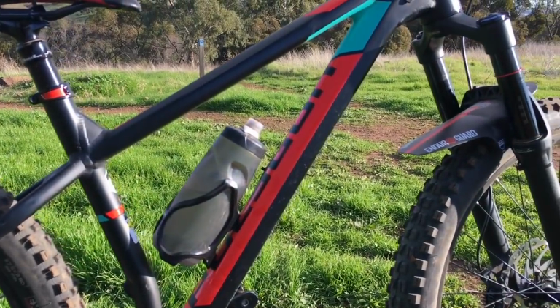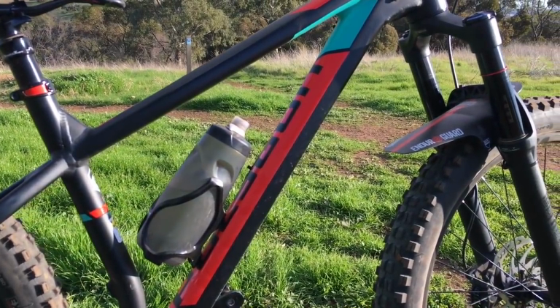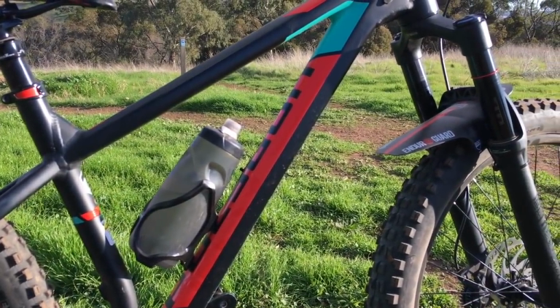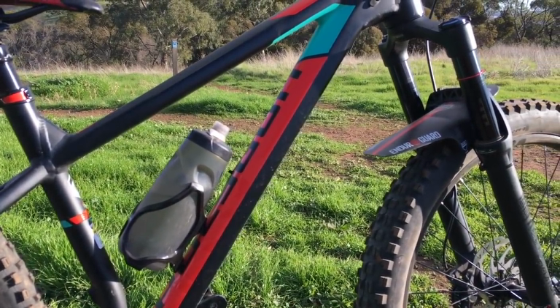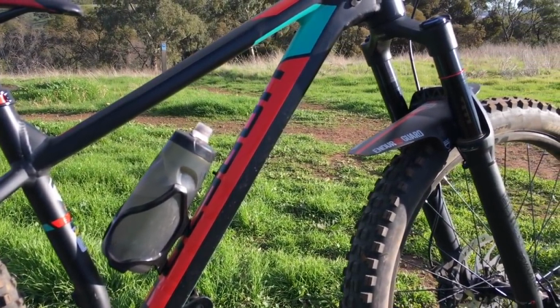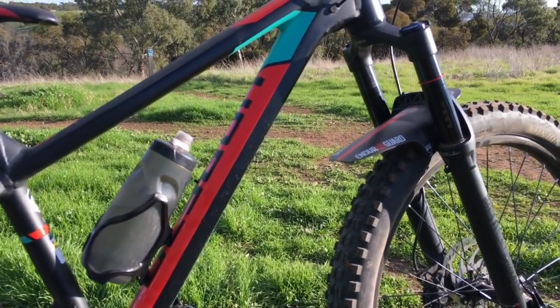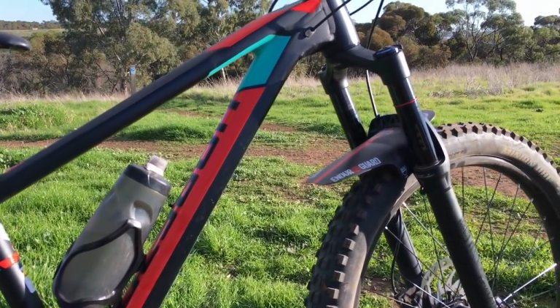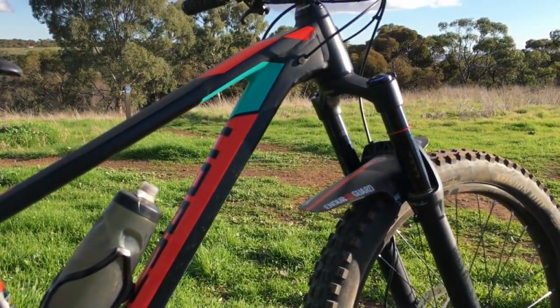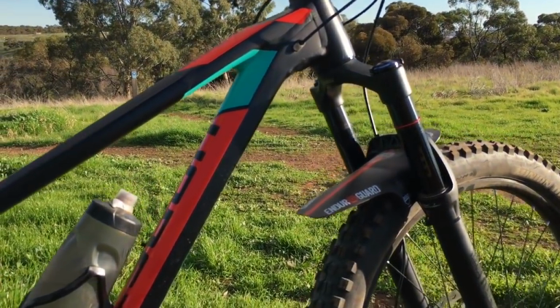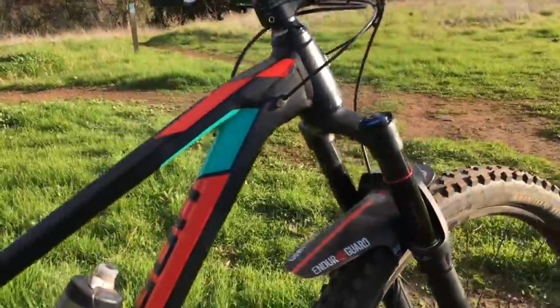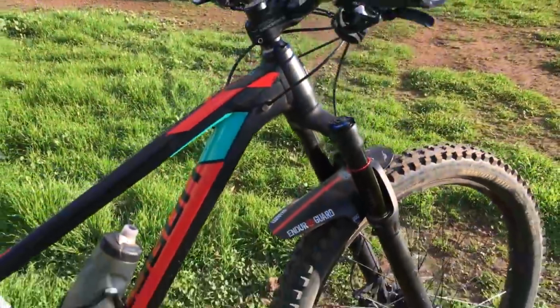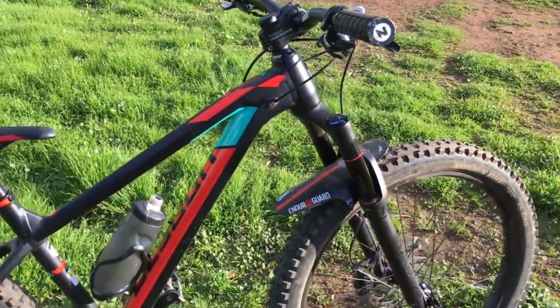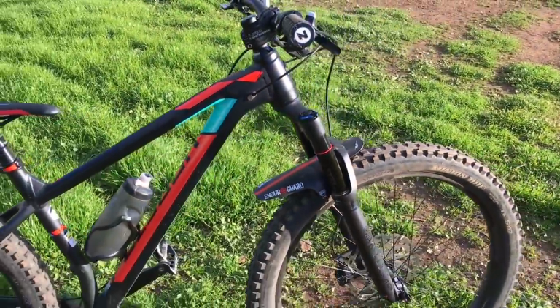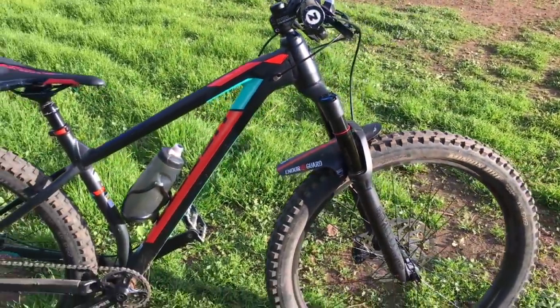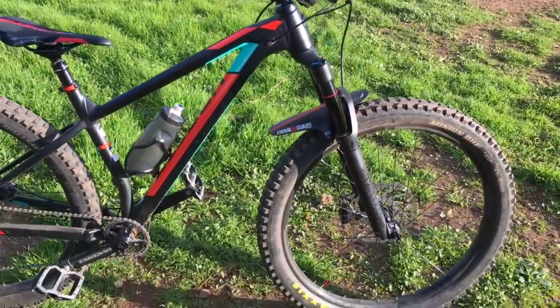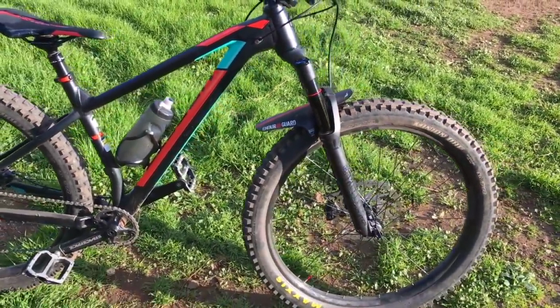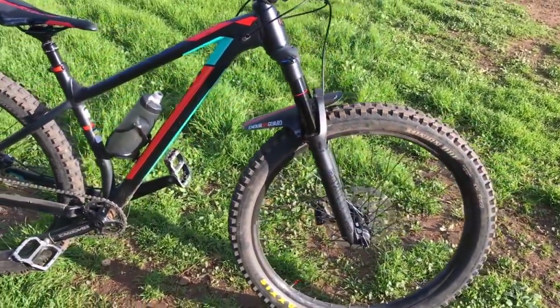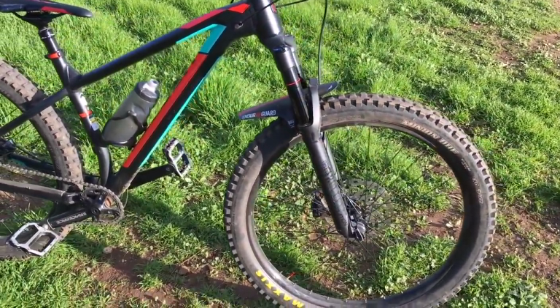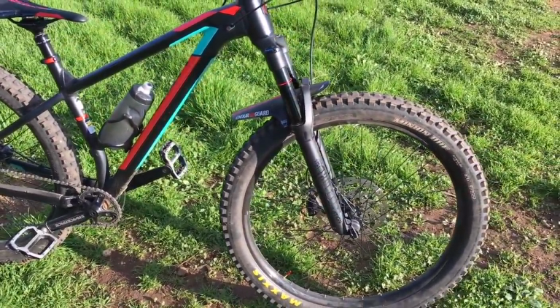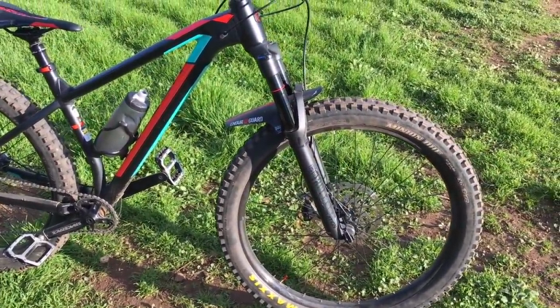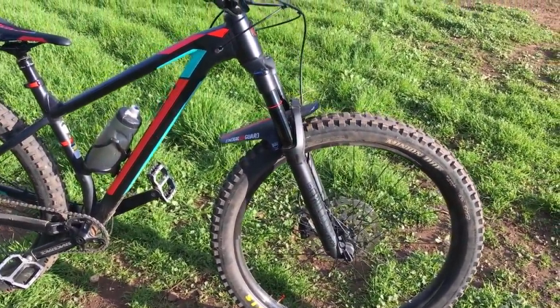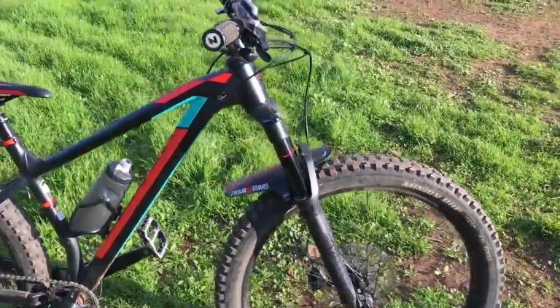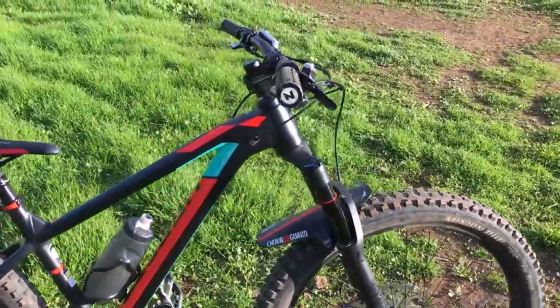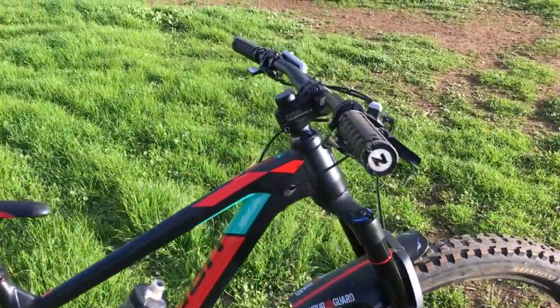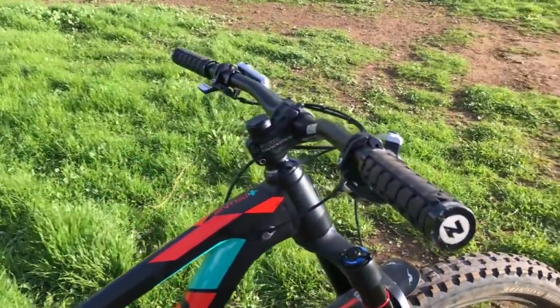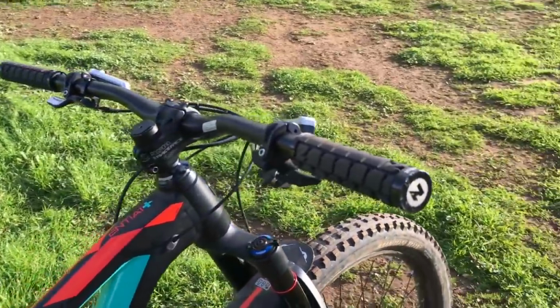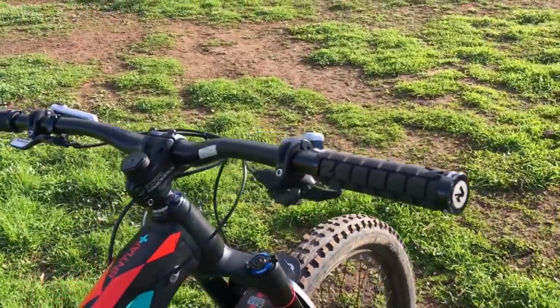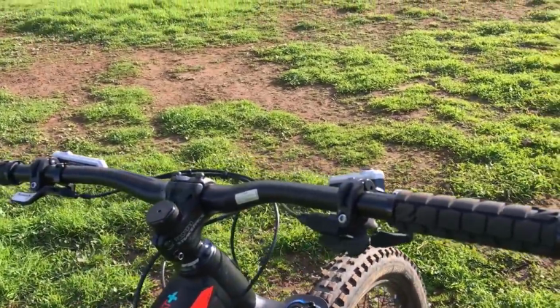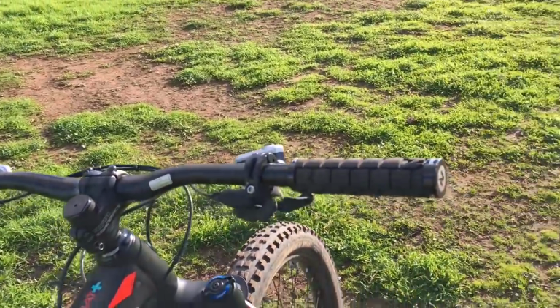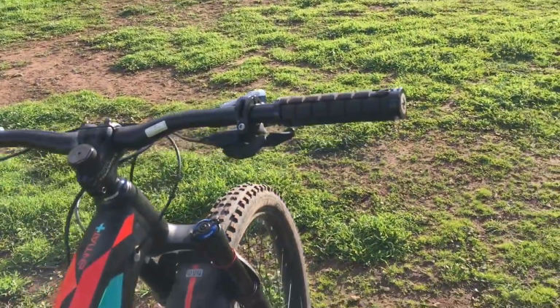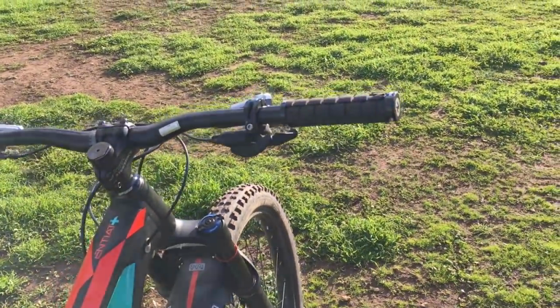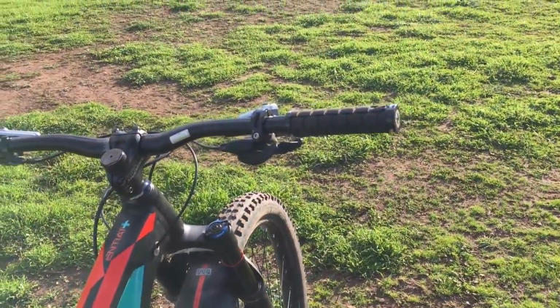The head angle is 66.5 but is slackened to probably 66 with that extra 20mm of travel, so that's cool. Bars feel like they're maybe 760 or 780 — they feel alright.